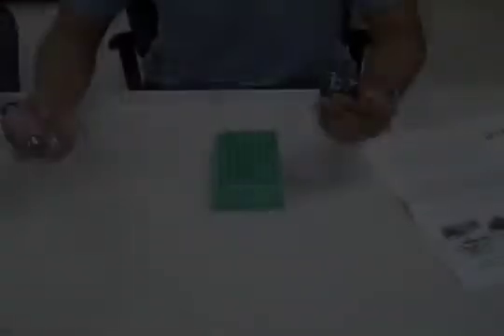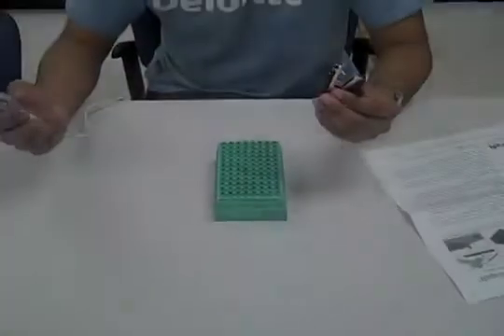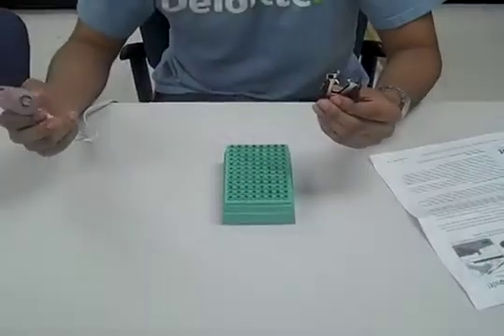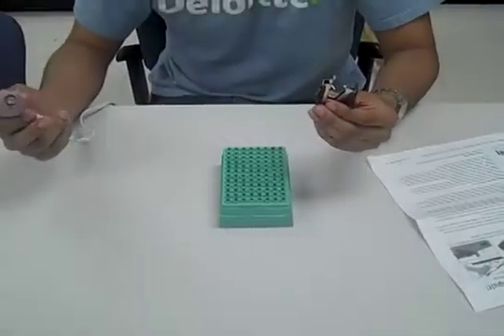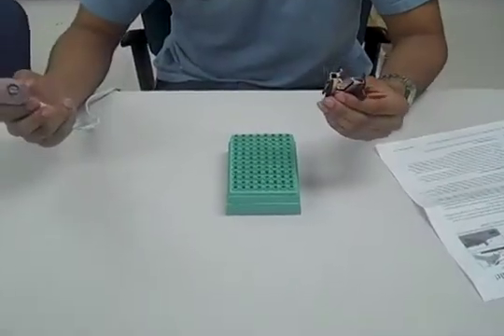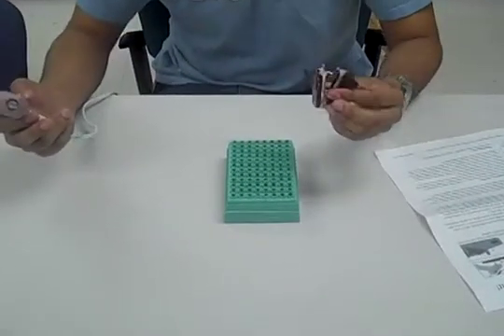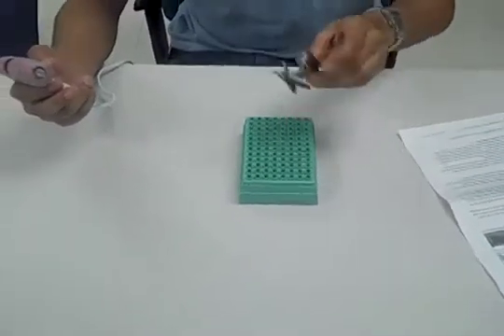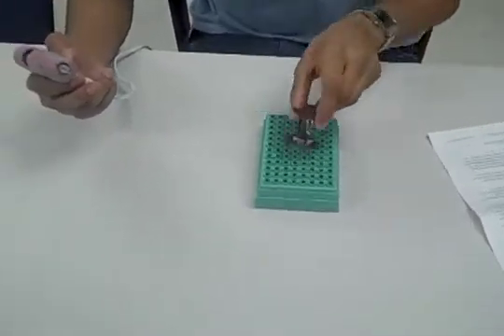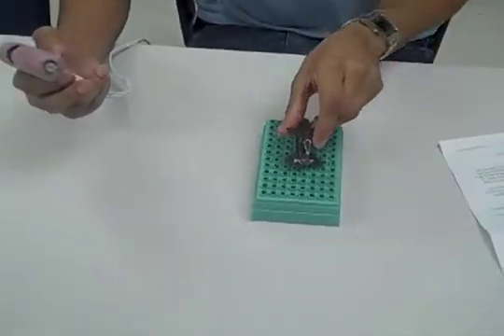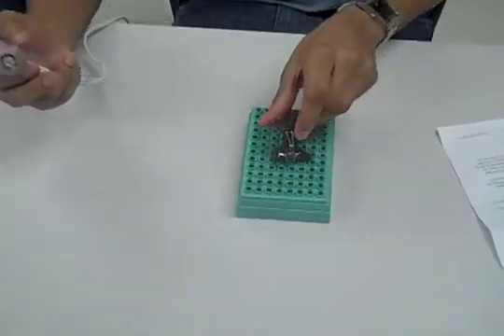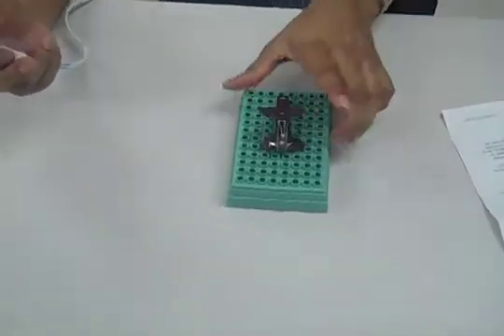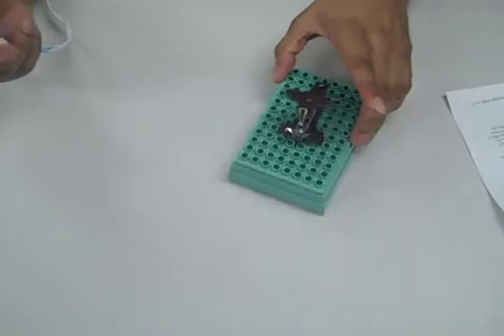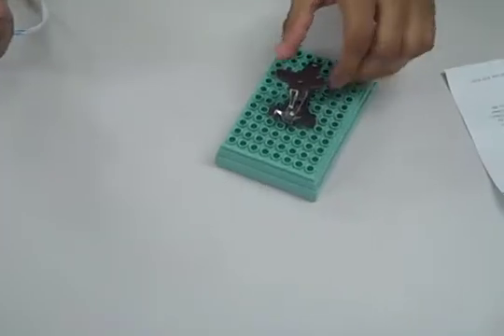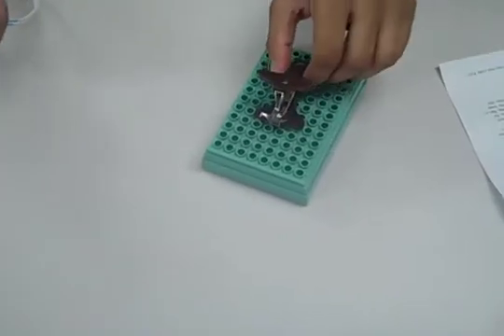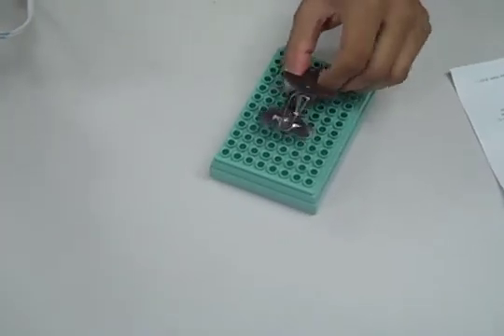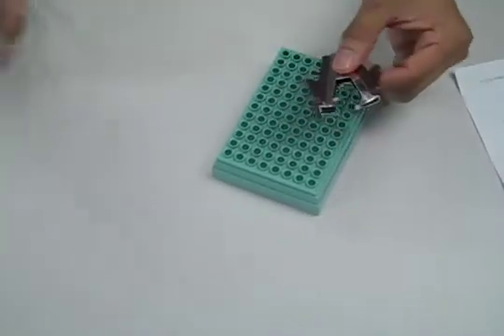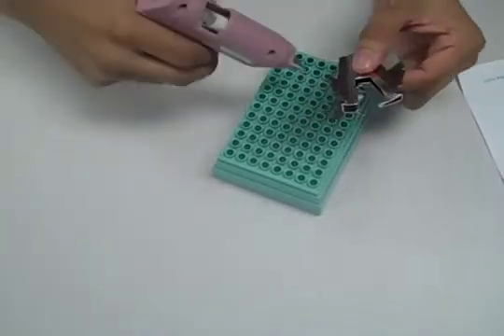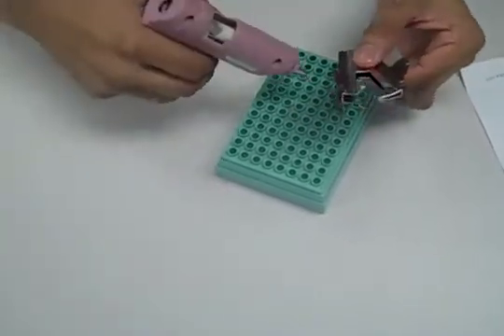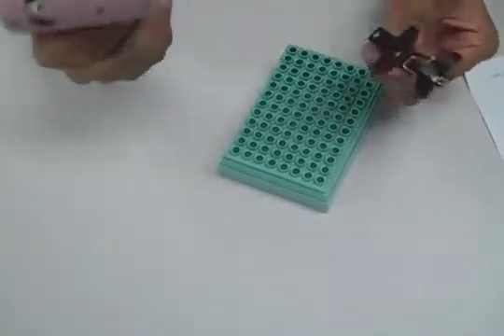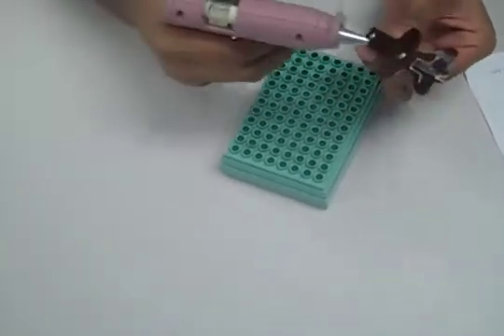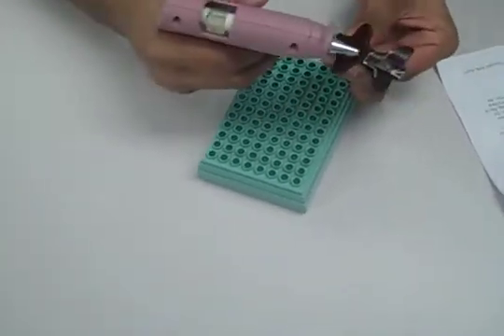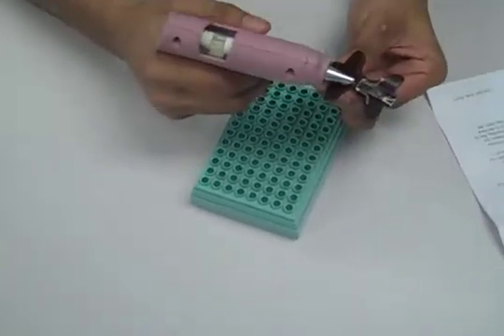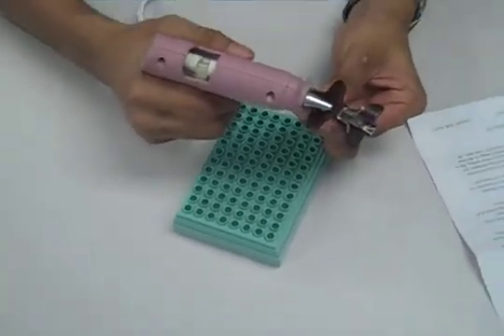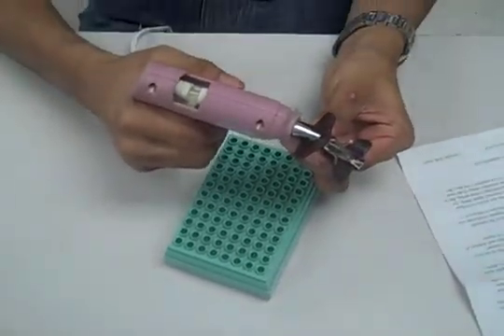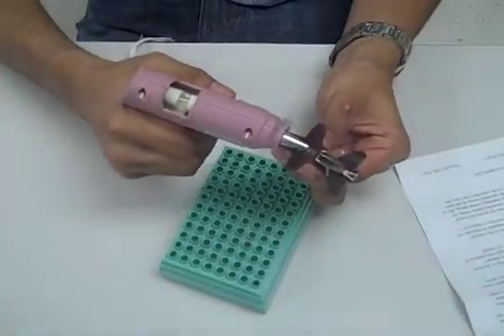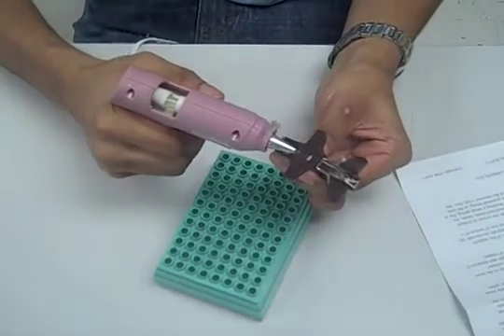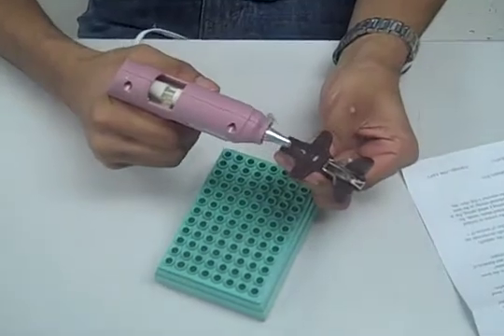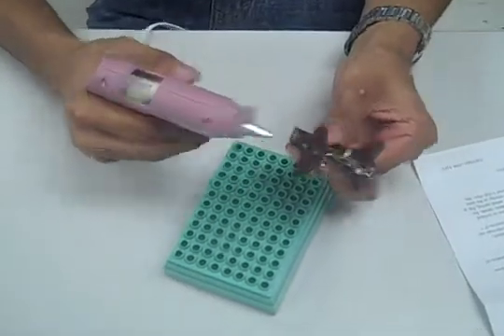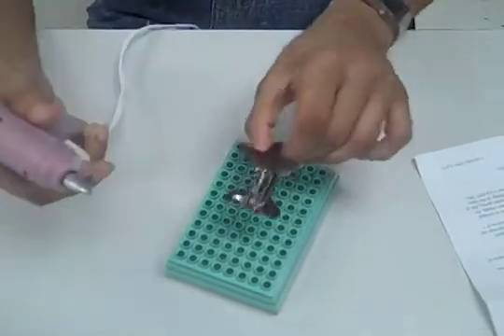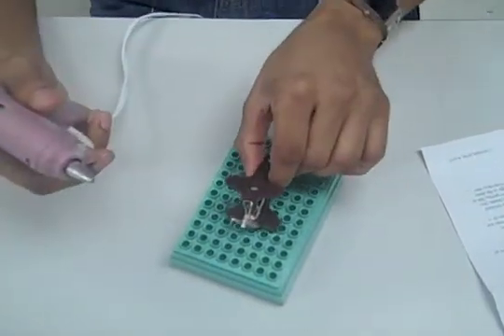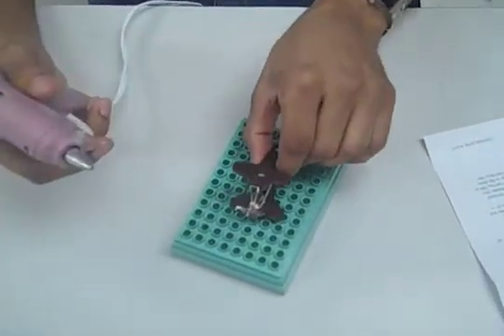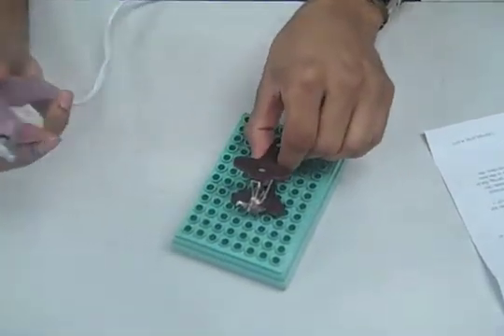After you have completed that, we will now want to put the staple remover onto the wood block or the holder. Place some glue on the staple and then firmly press it down.